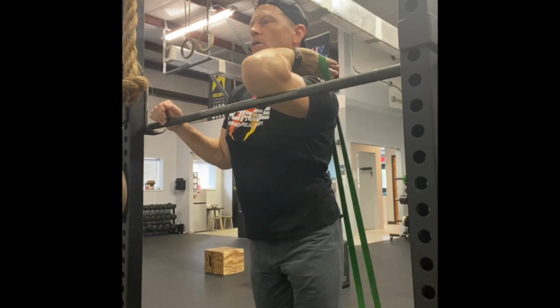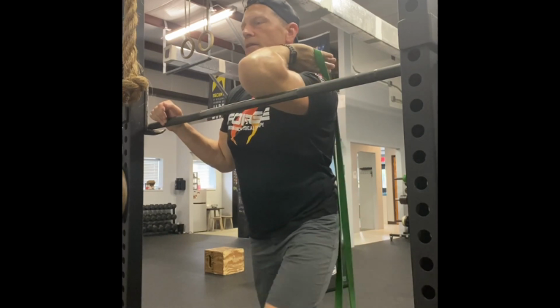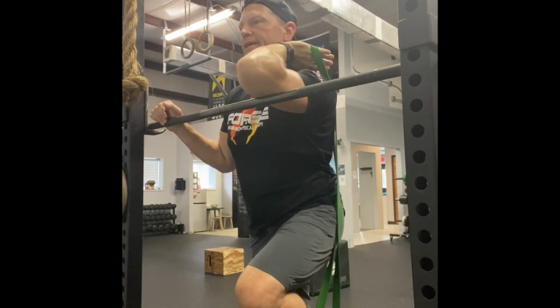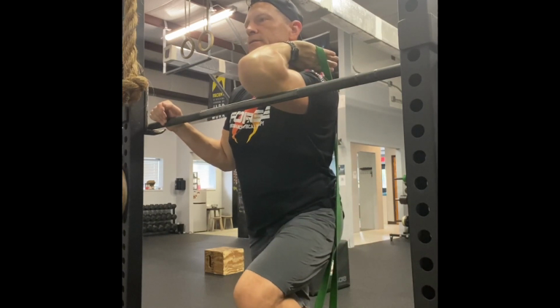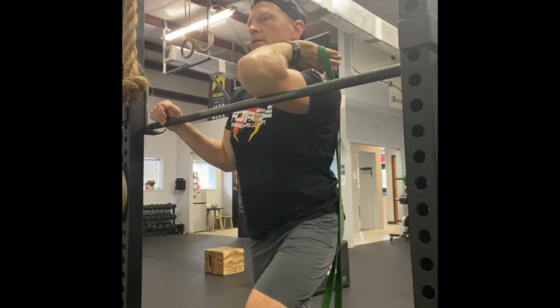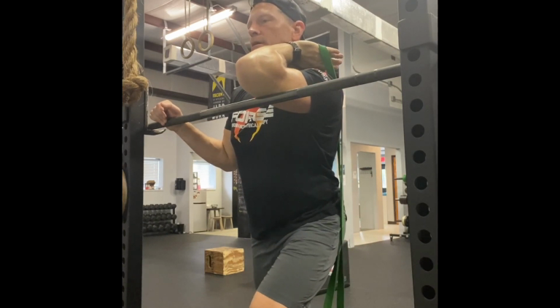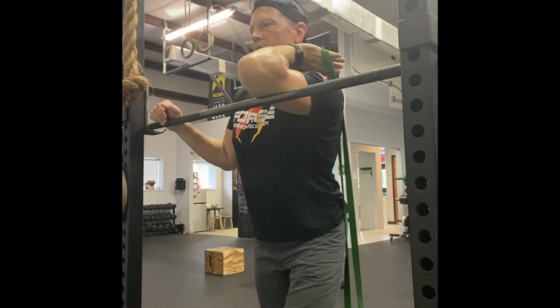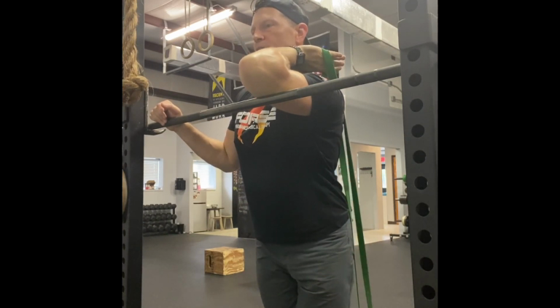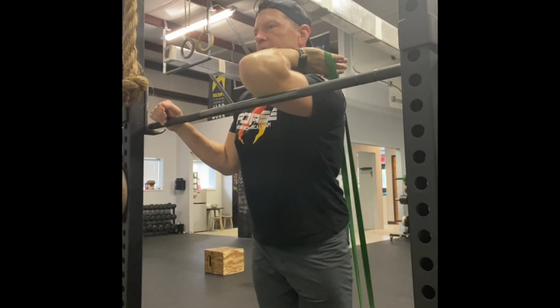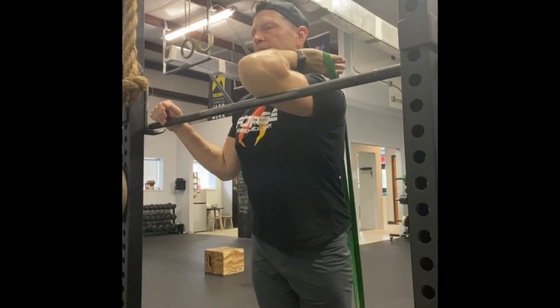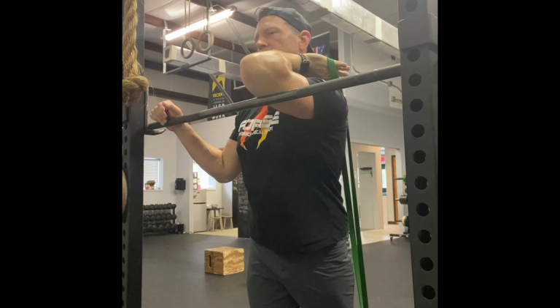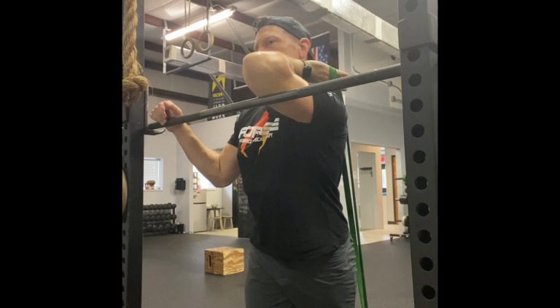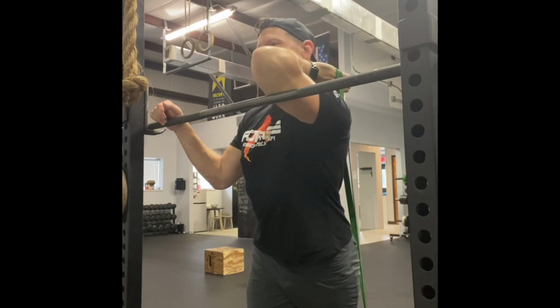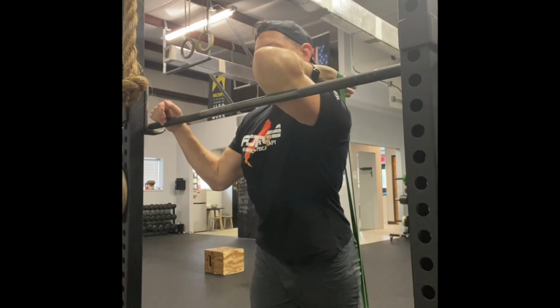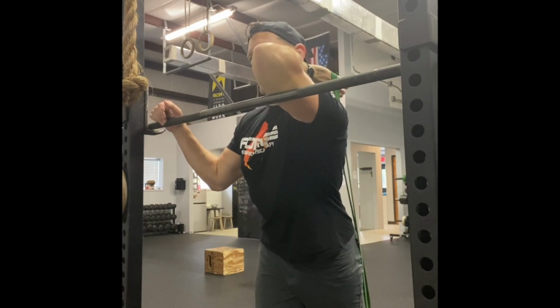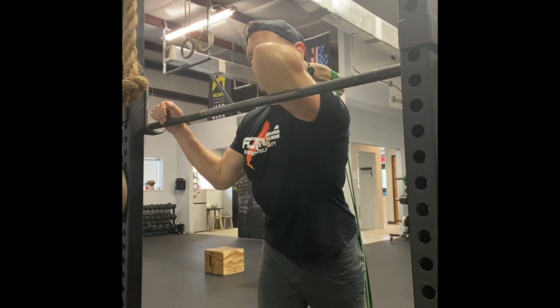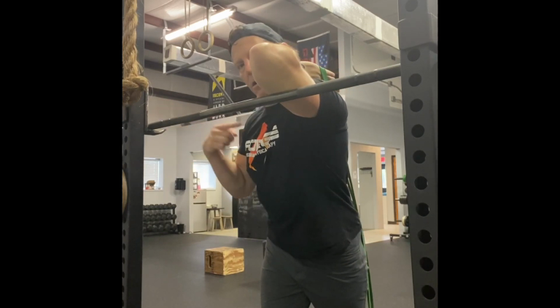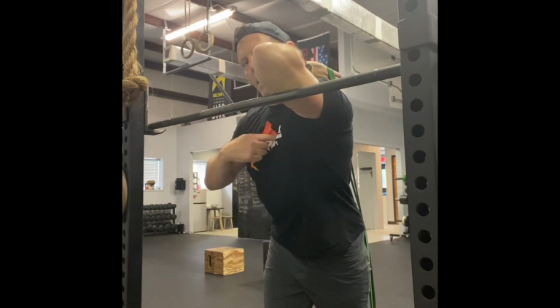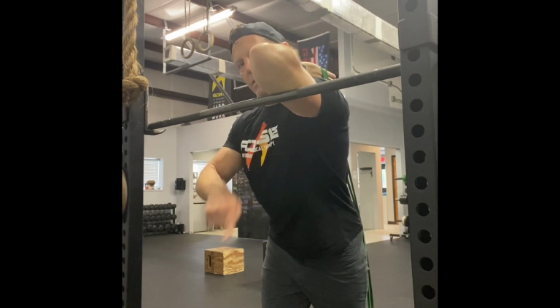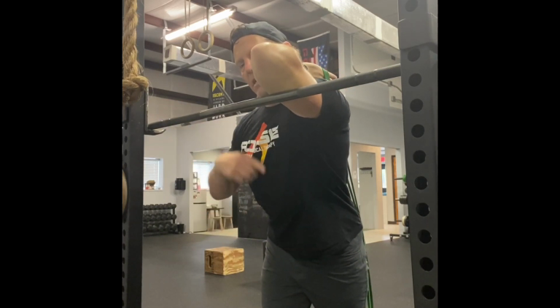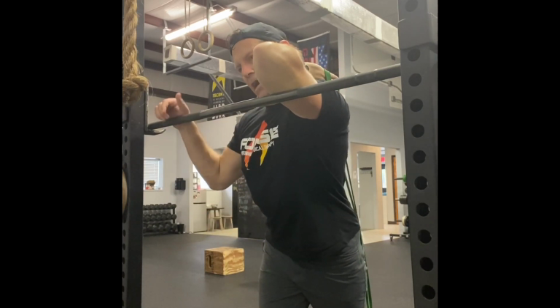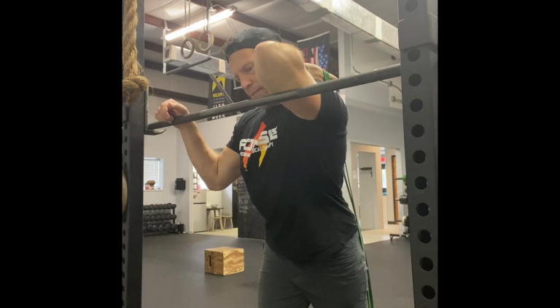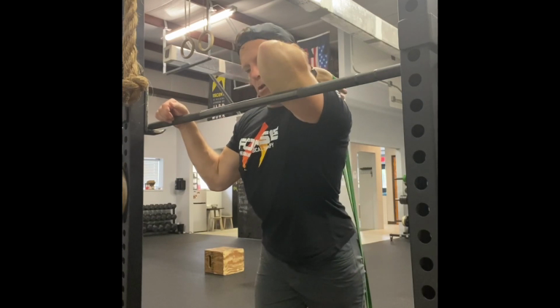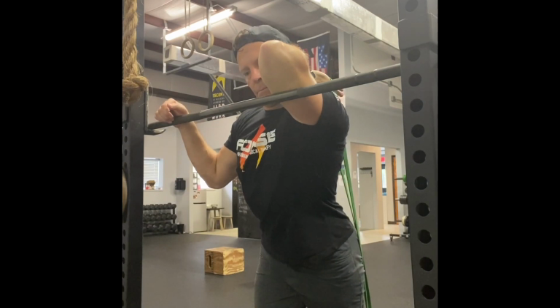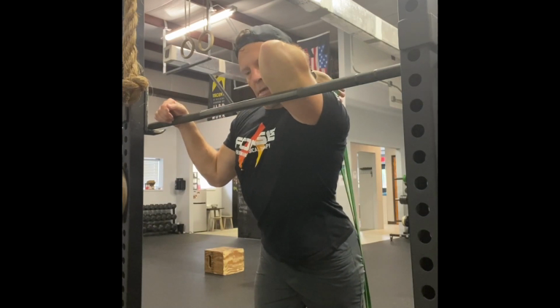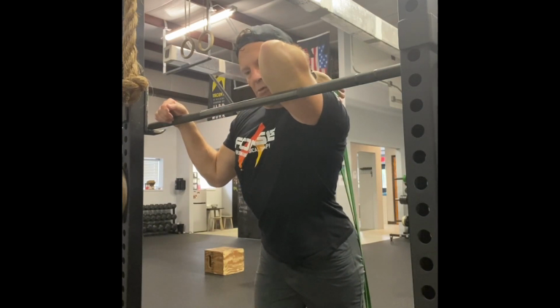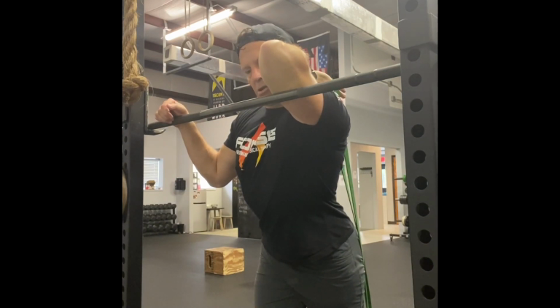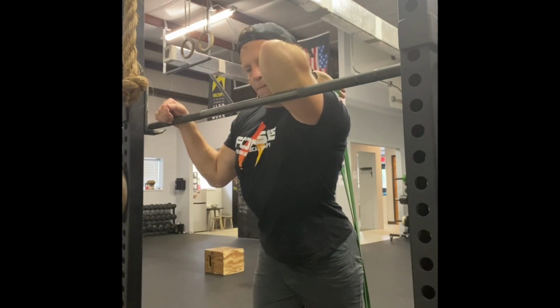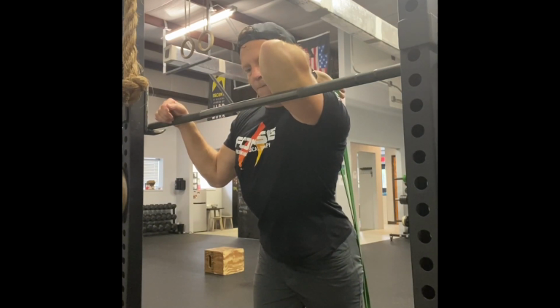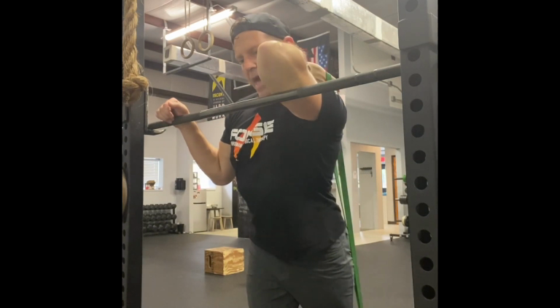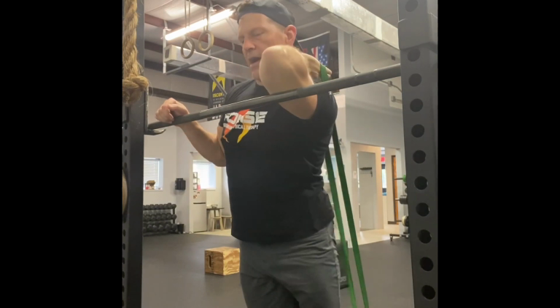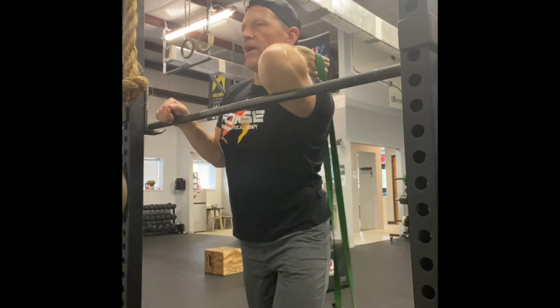Hold that, release, and we're going to repeat. Each time I go down I'm going to try to go a little further, get my elbow up a little higher, drop my chest down a little bit lower, and just work further and further back behind my body.